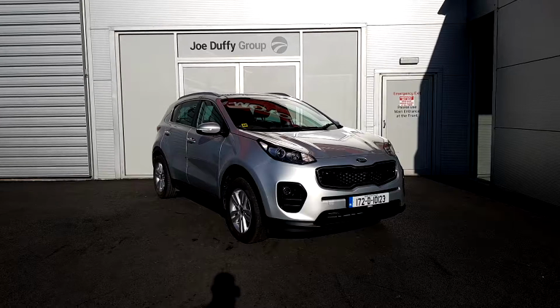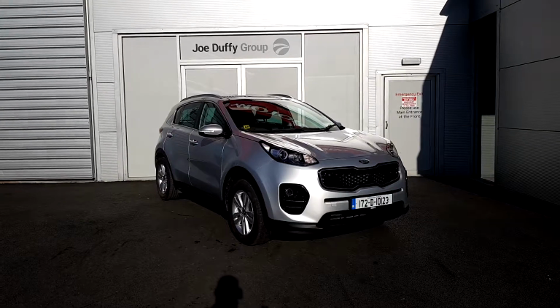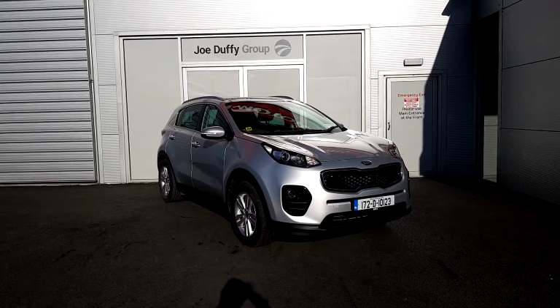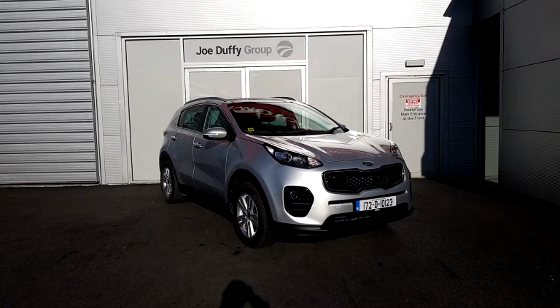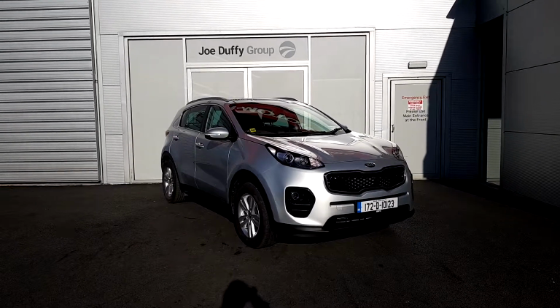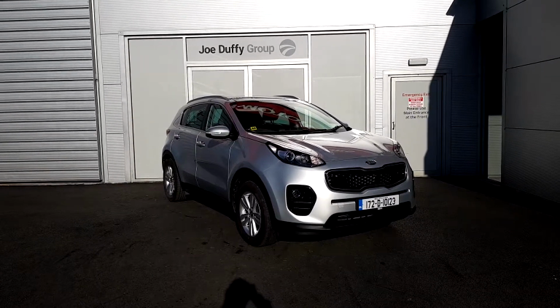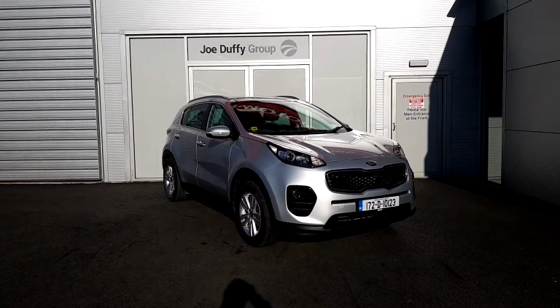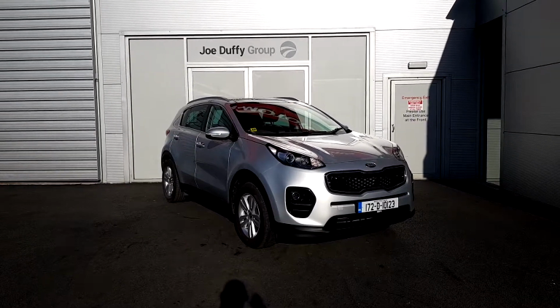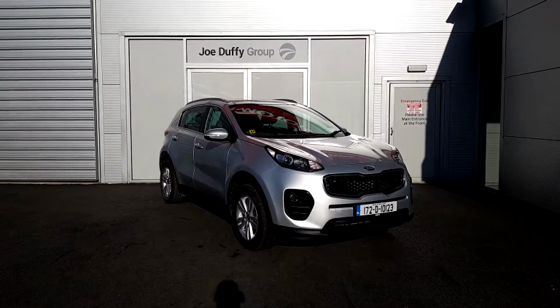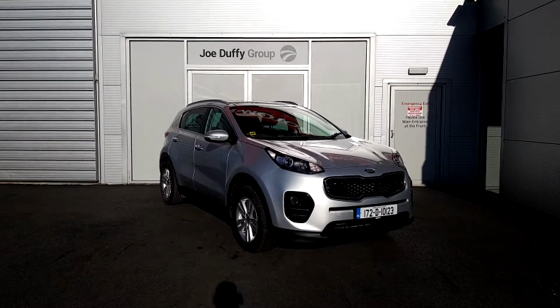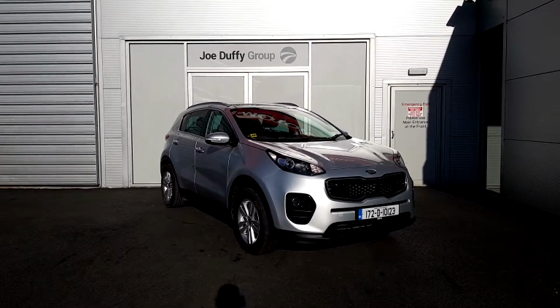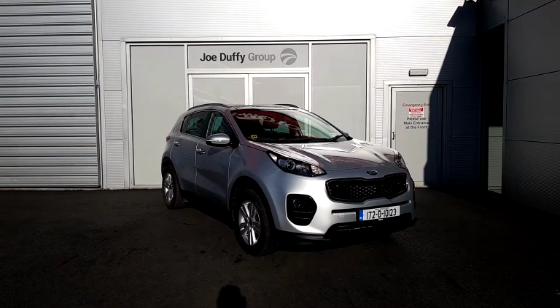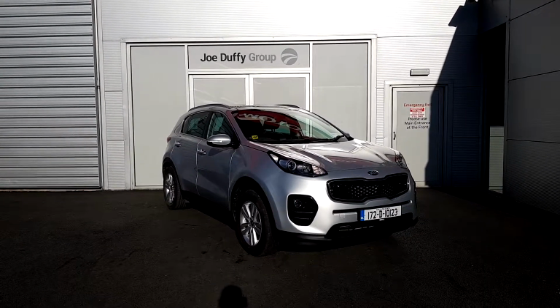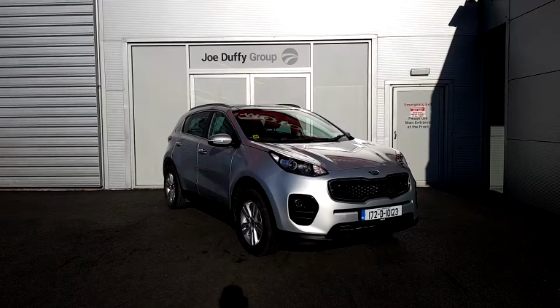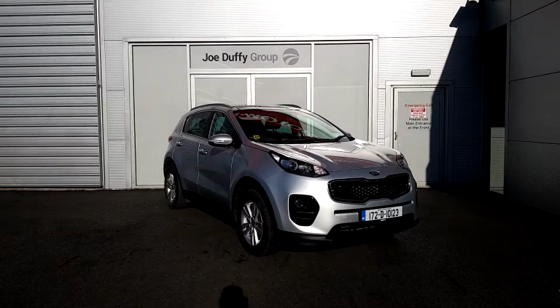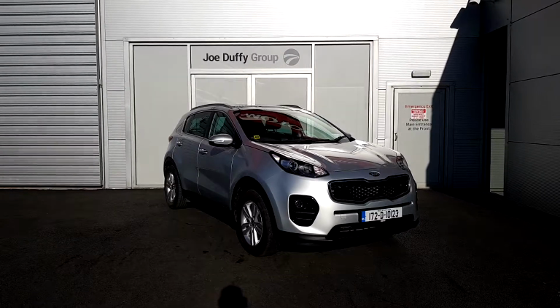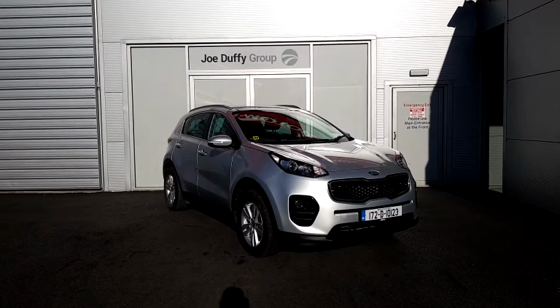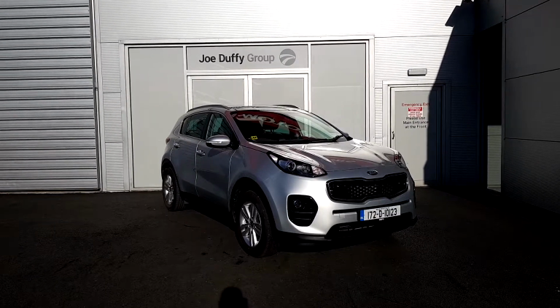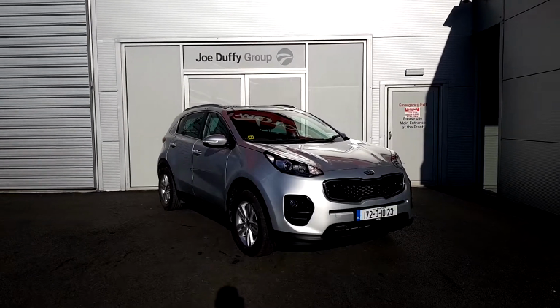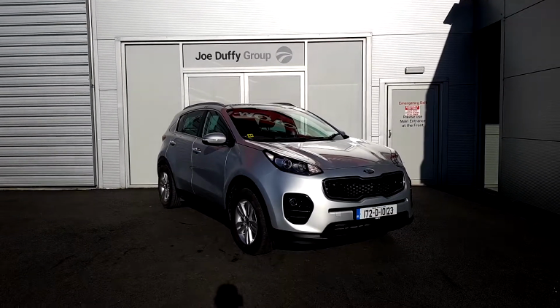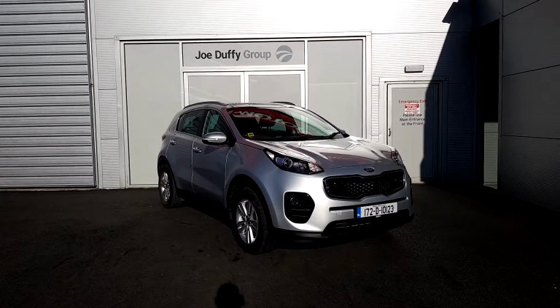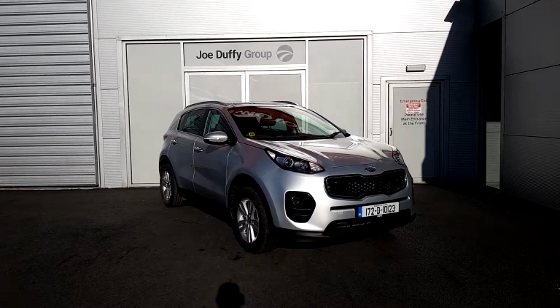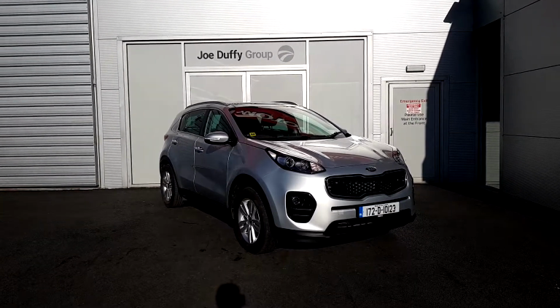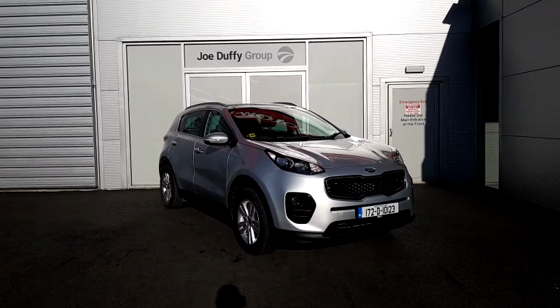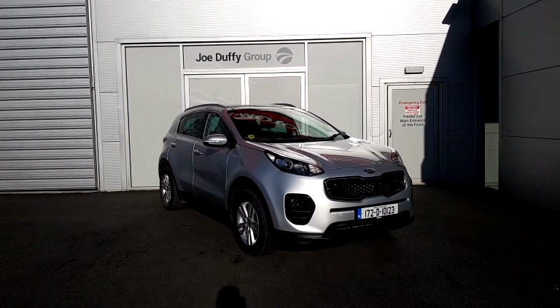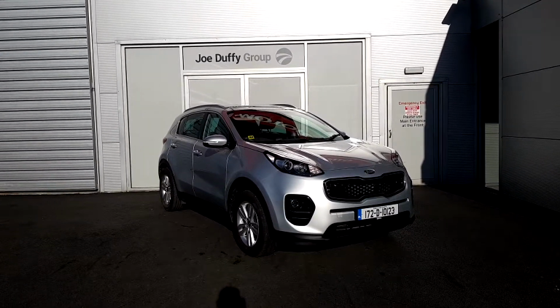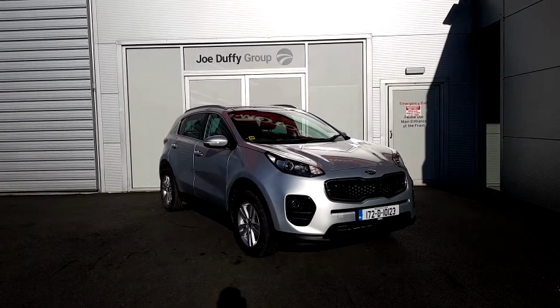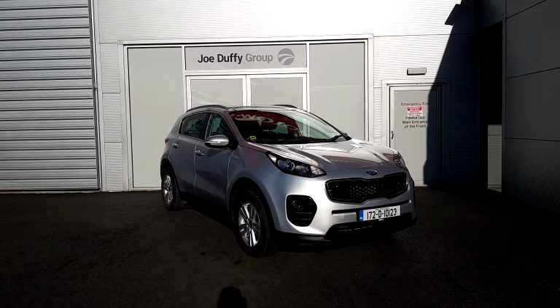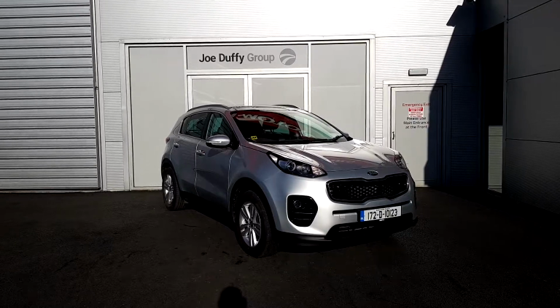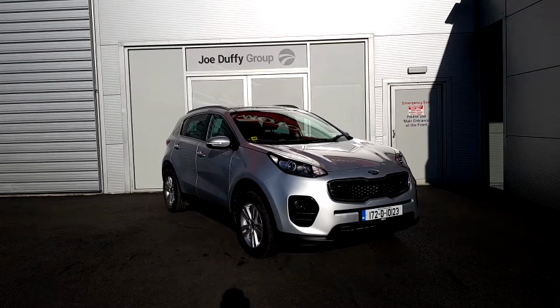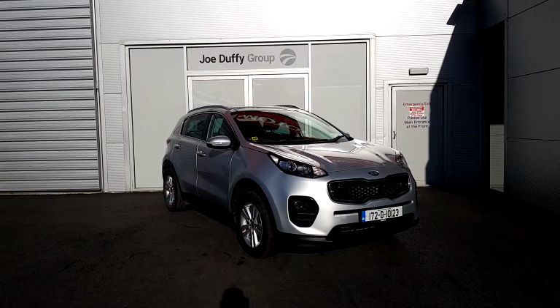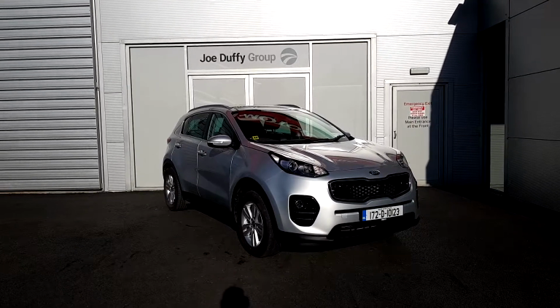Welcome to Joe Duffy Kia used cars online. Today I want to show you this 2017 Kia Sportage — it's a Platinum model, 1.7 diesel, finished in metallic silver. Some of the features on the car include daytime LED lights and front fog lights.